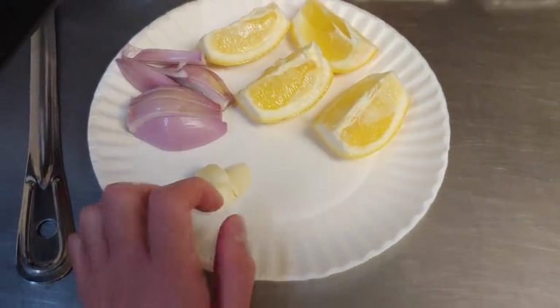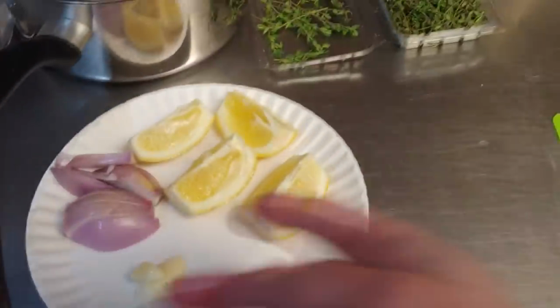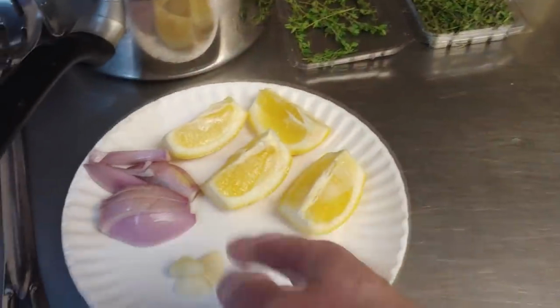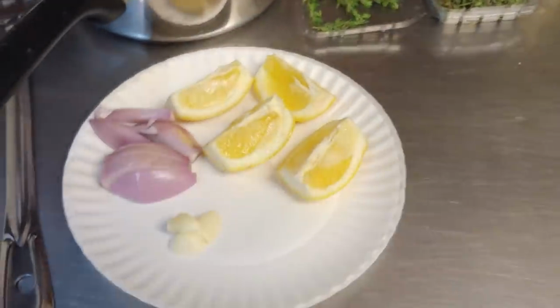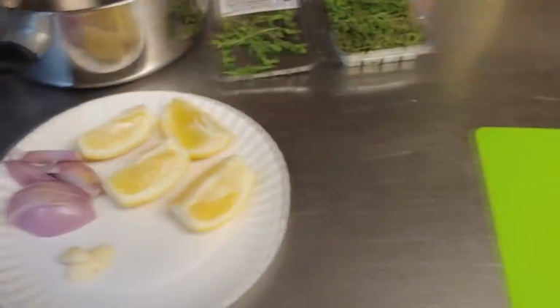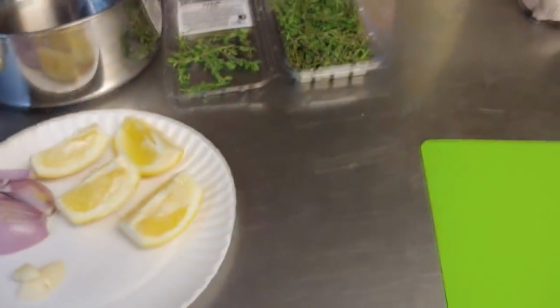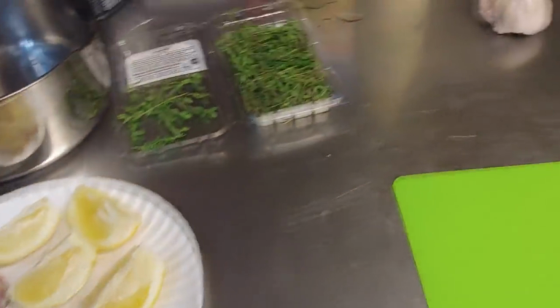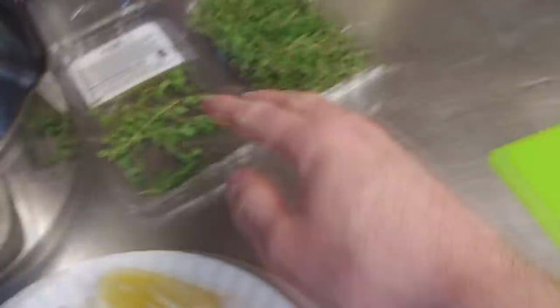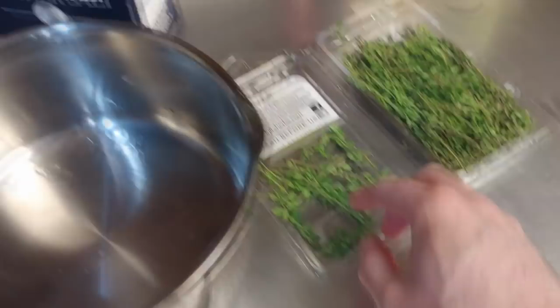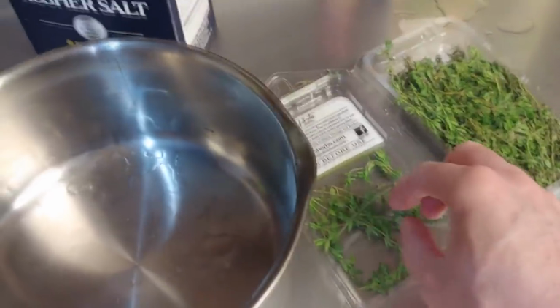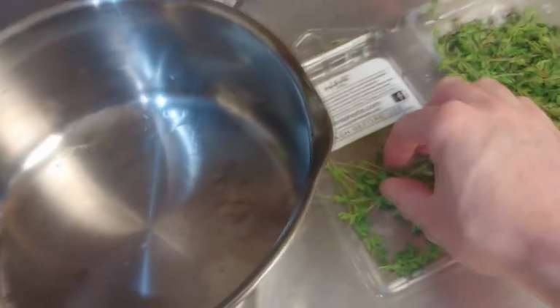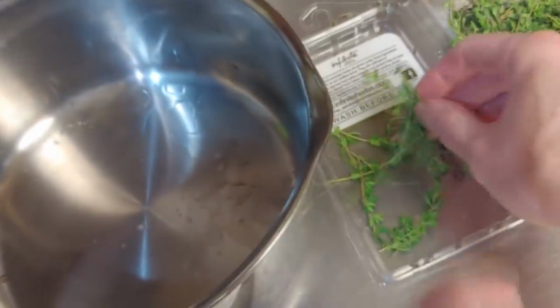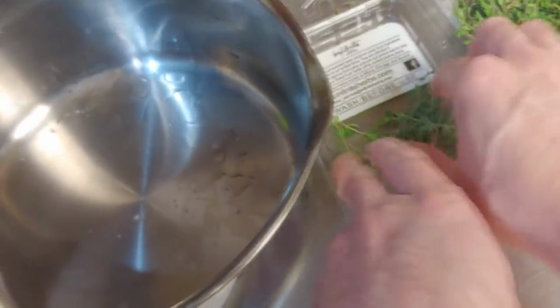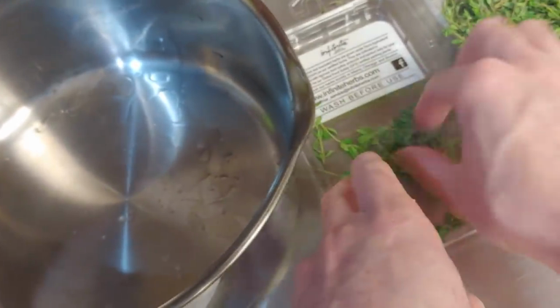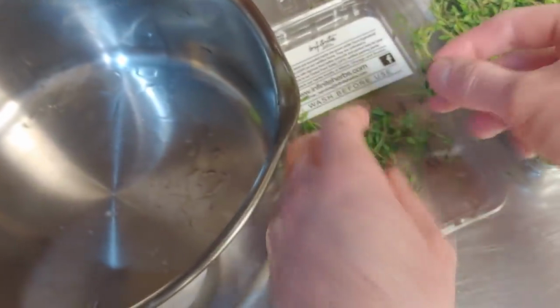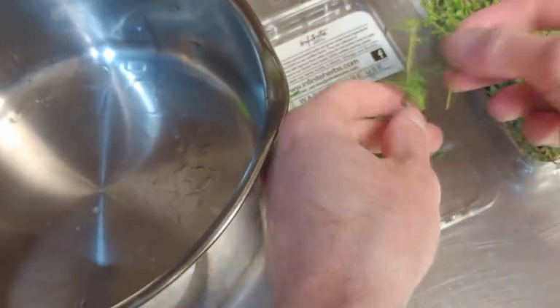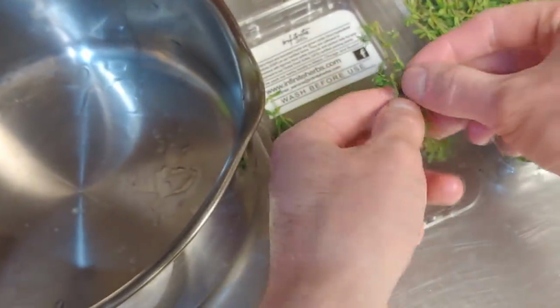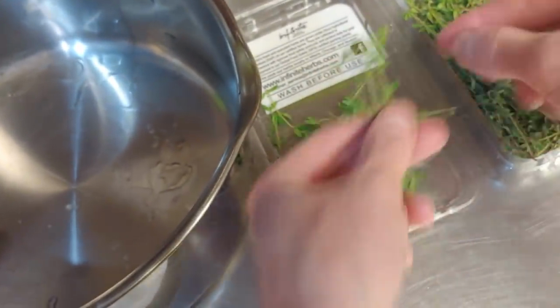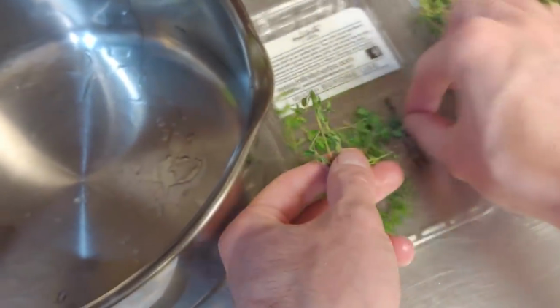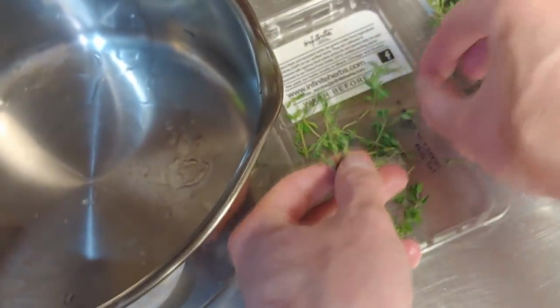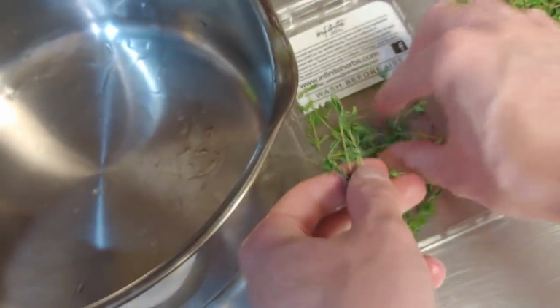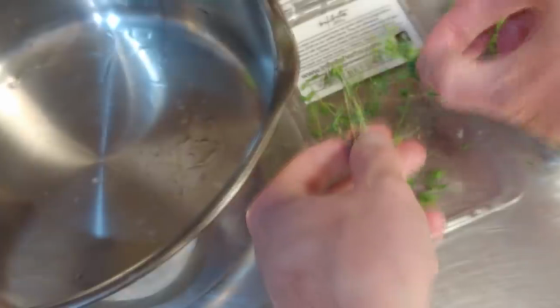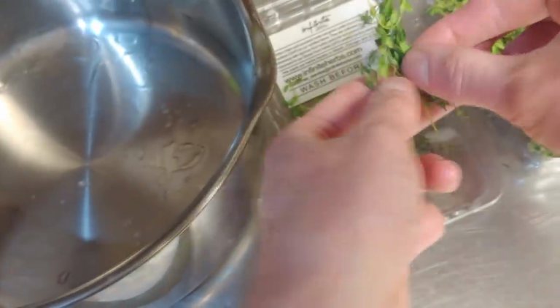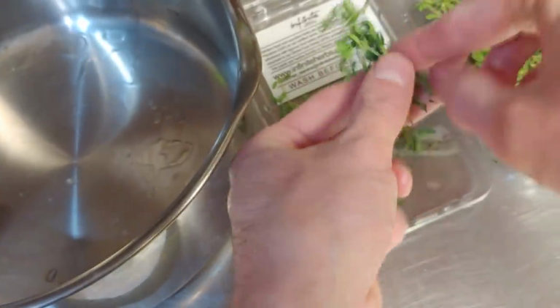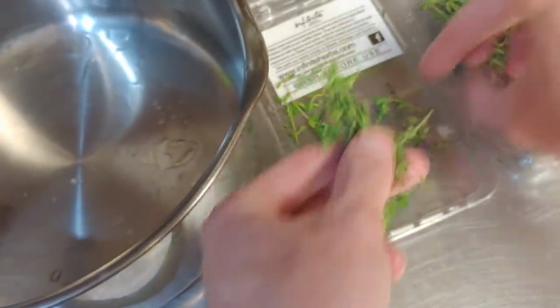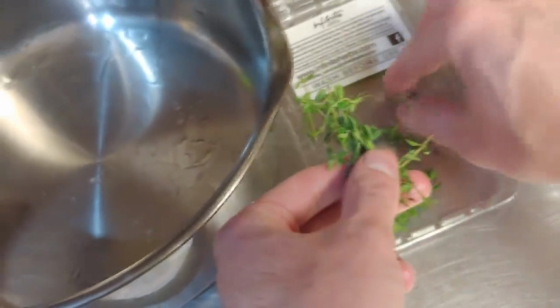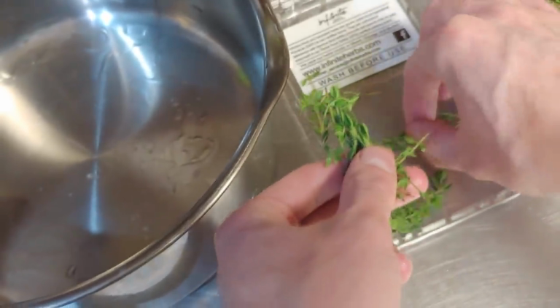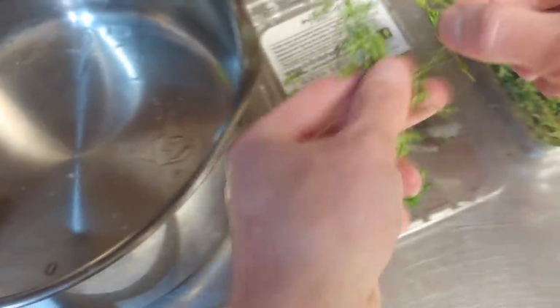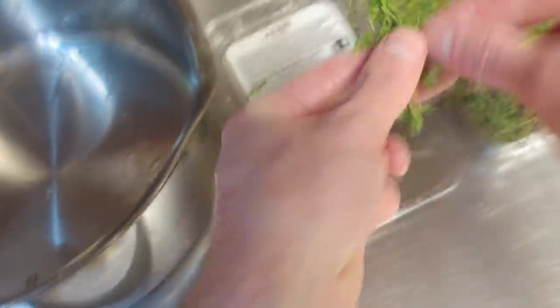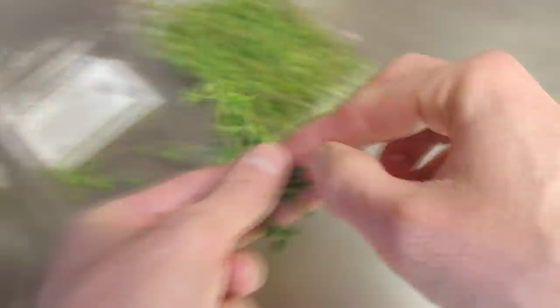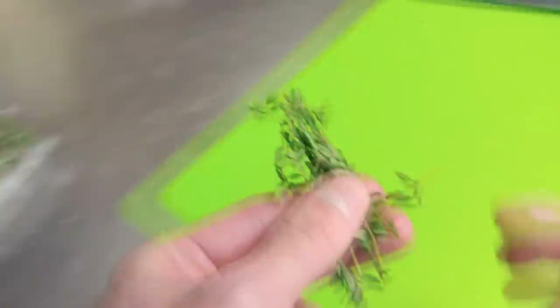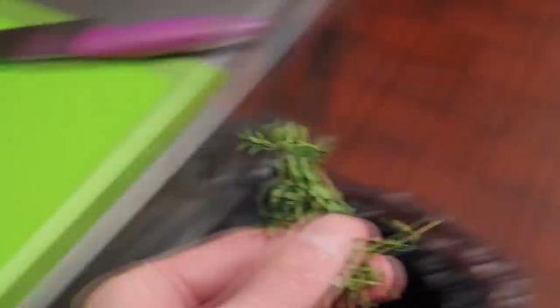Now that we've got all this, we want to get like five or six sprigs of thyme - I'm going to use a little bit more than that though. We're going to go wash this off. Probably get like this amount, should be good.